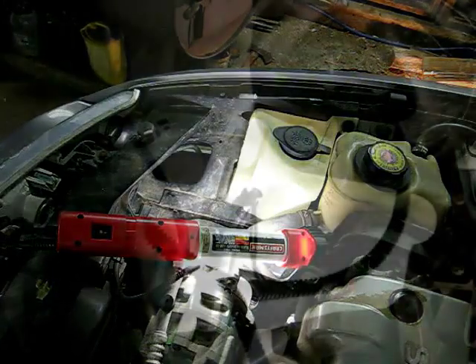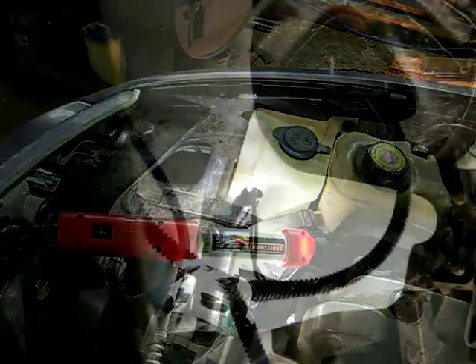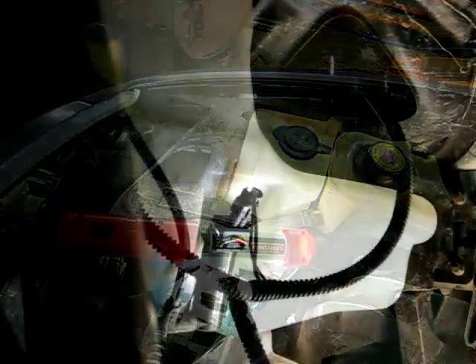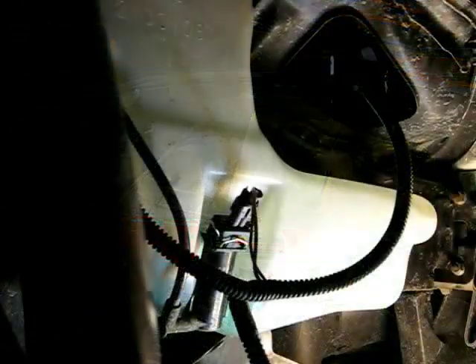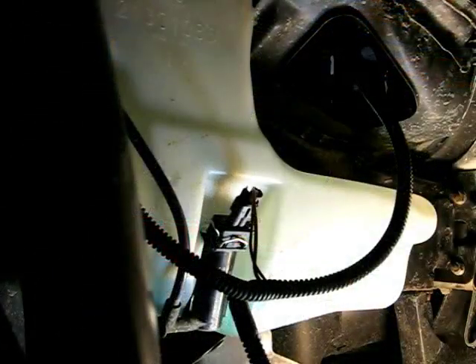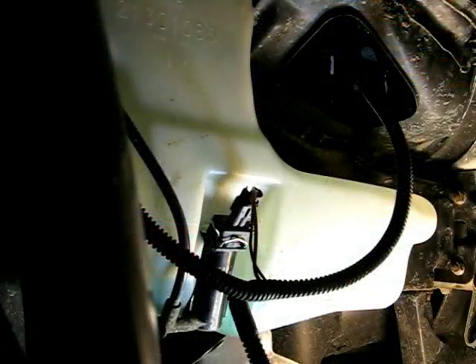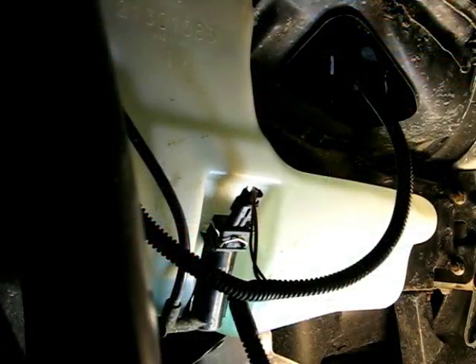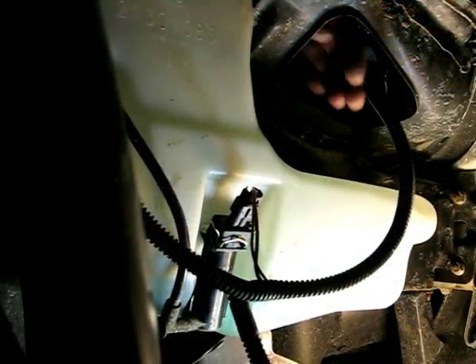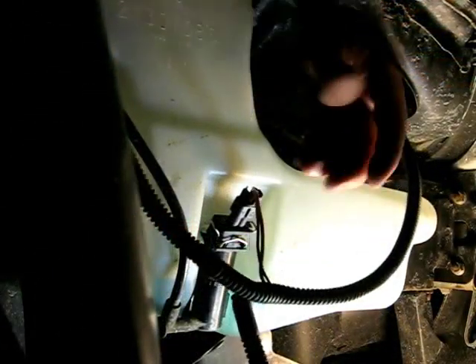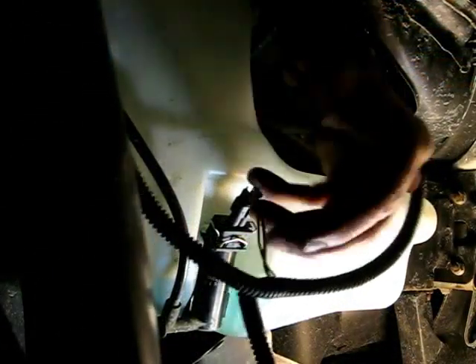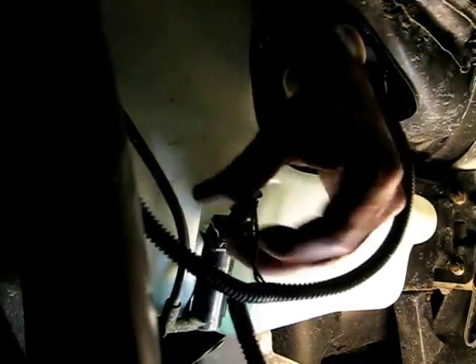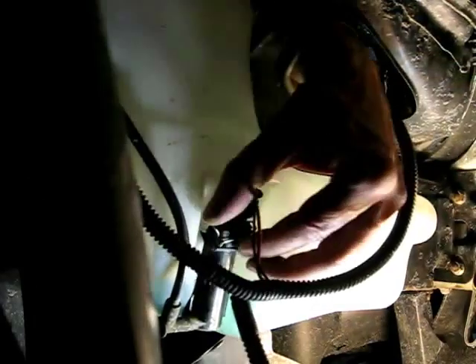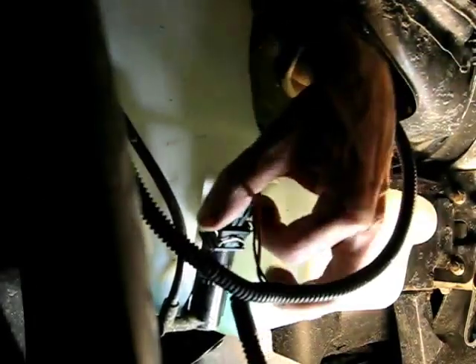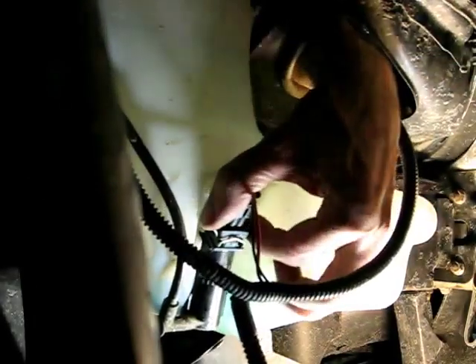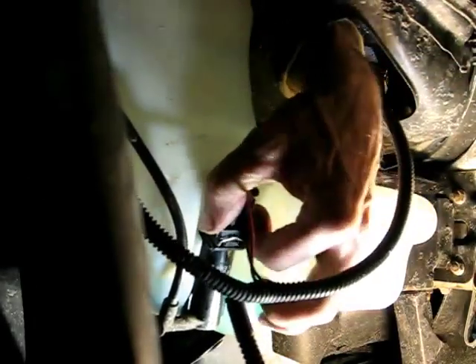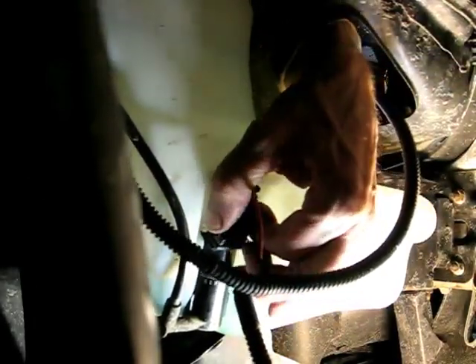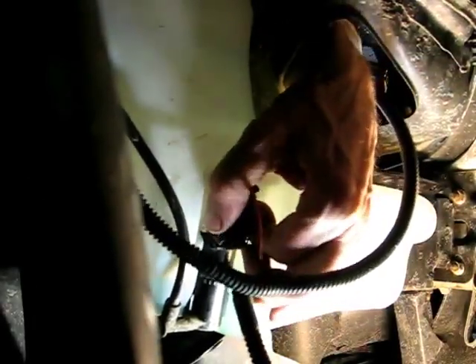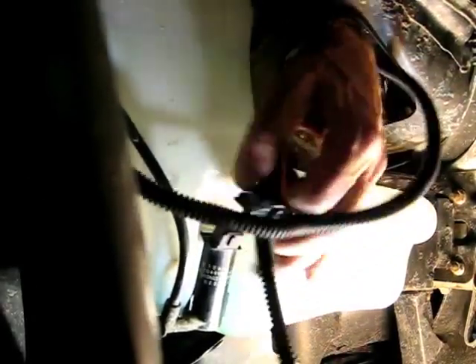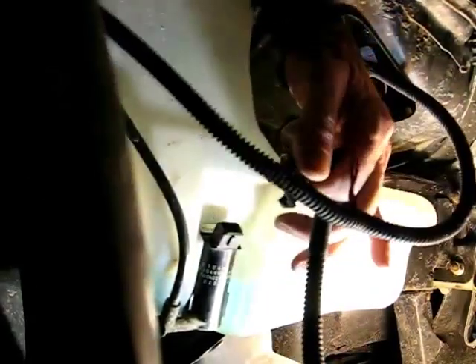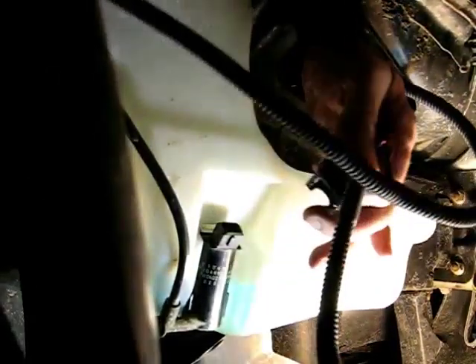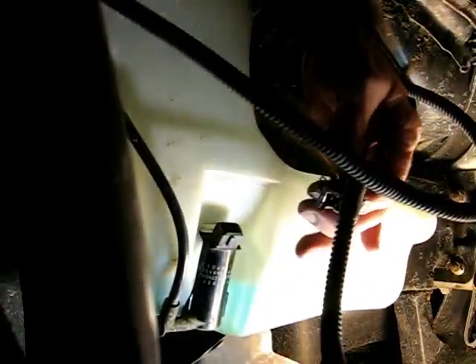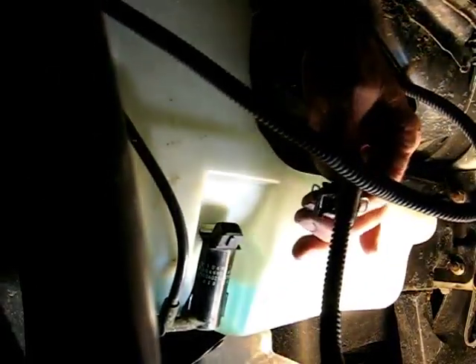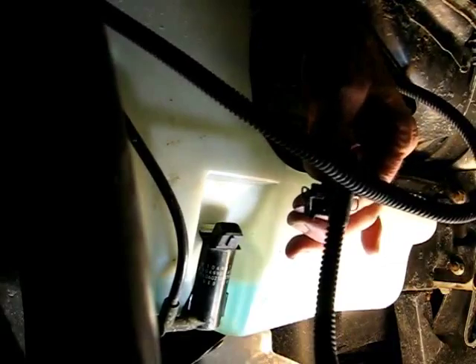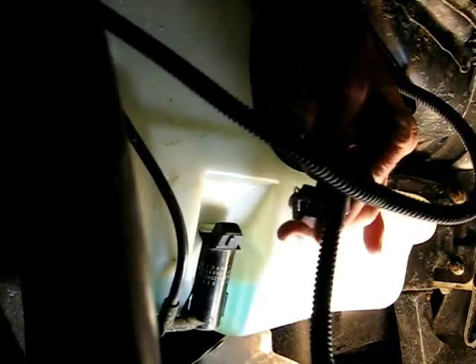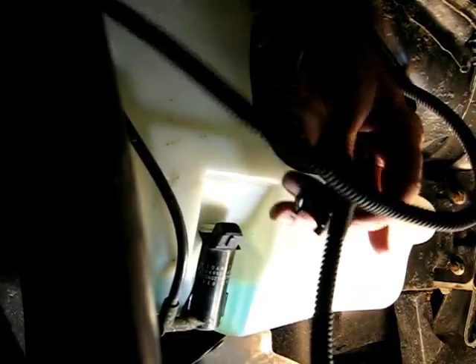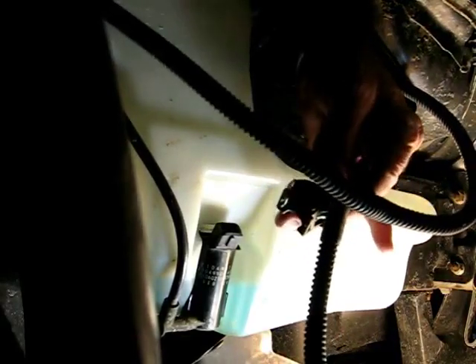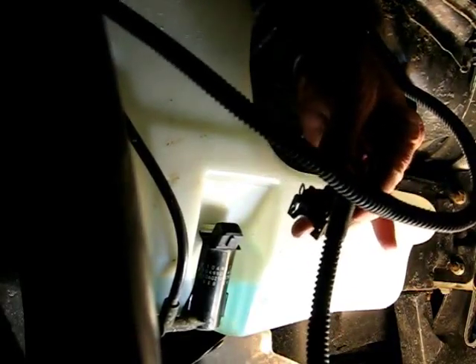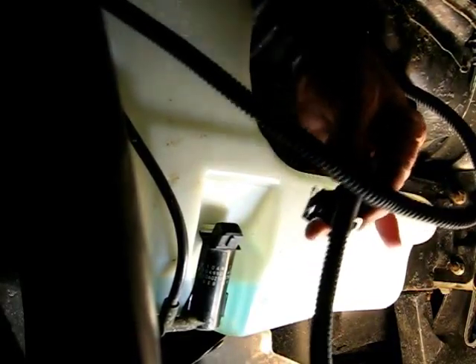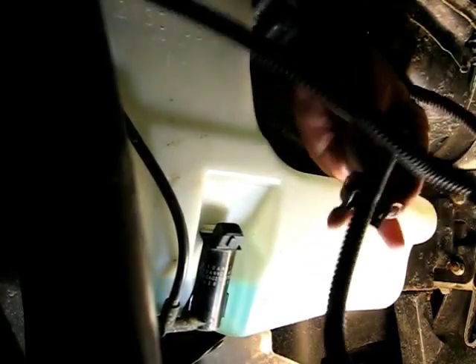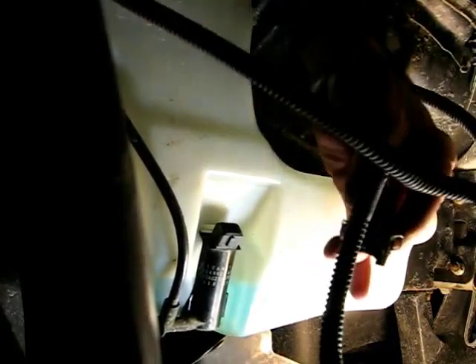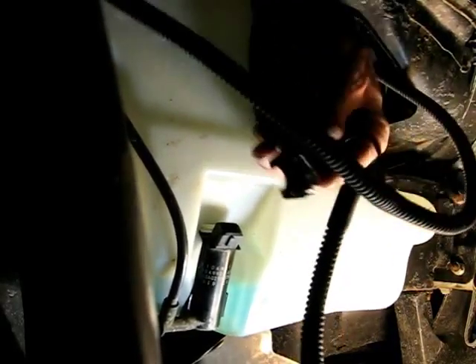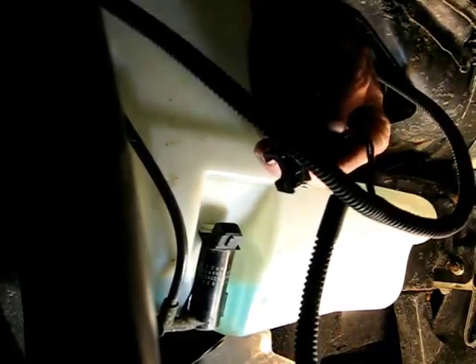Now here's what it would look like from underneath, and that's how you would remove the connector from the pump.